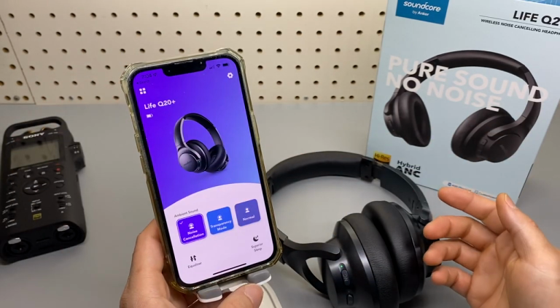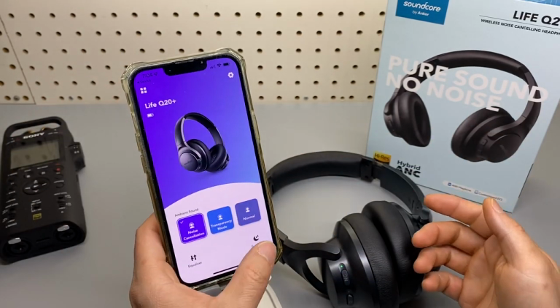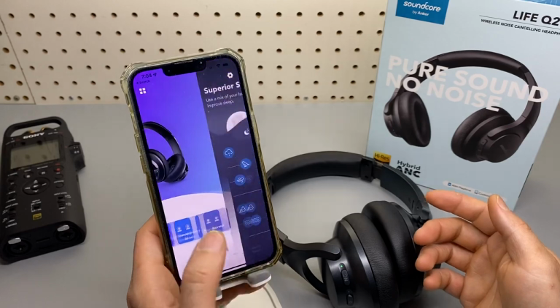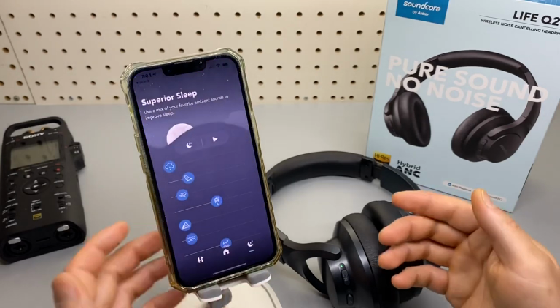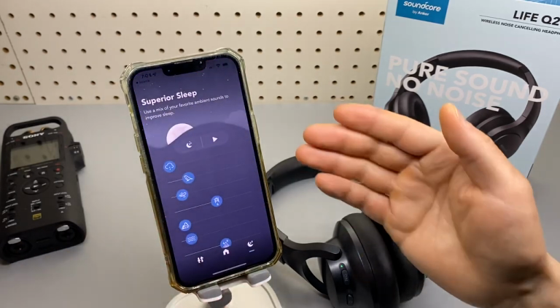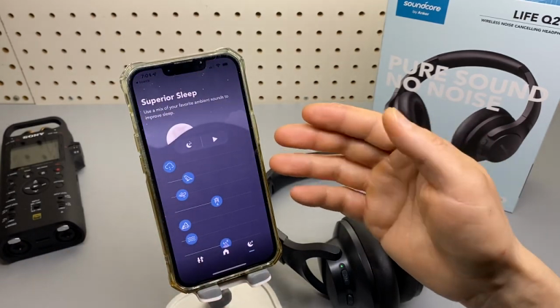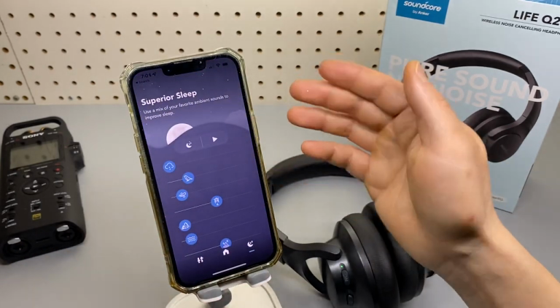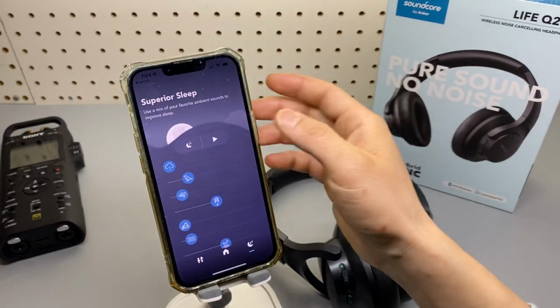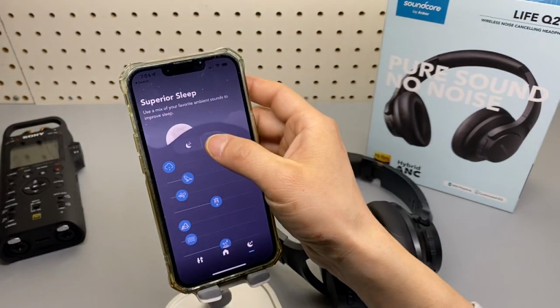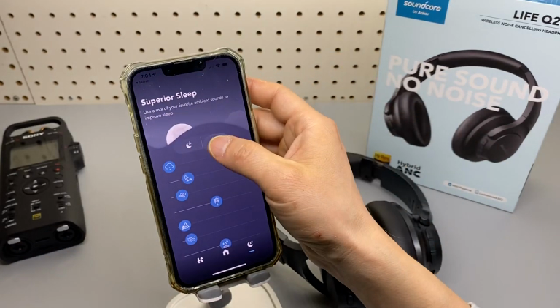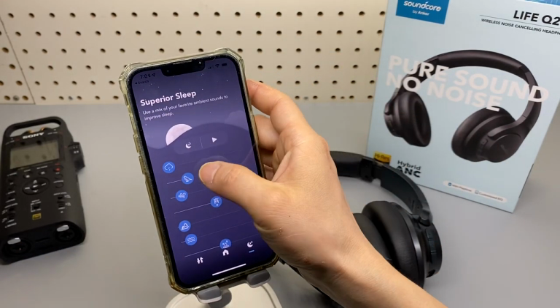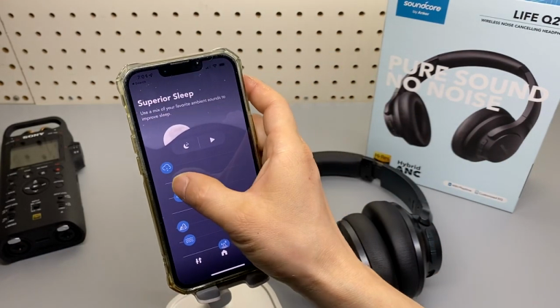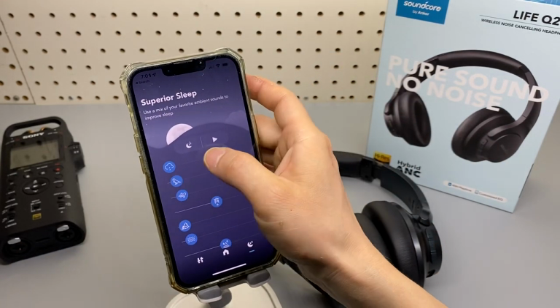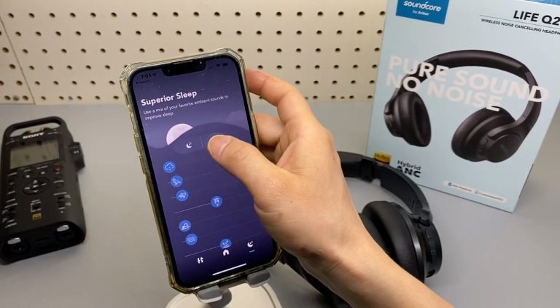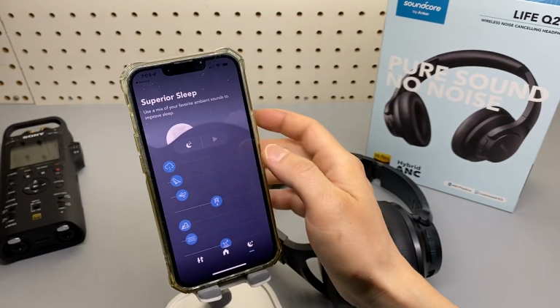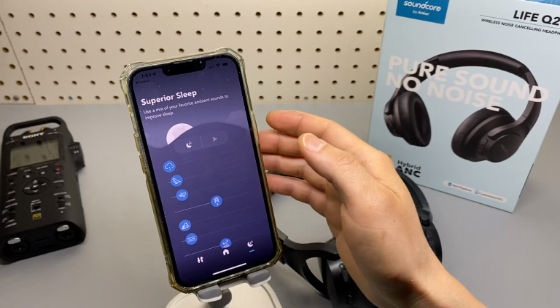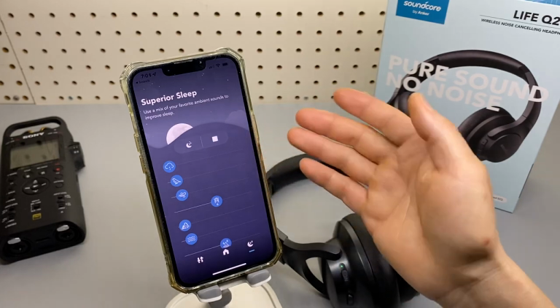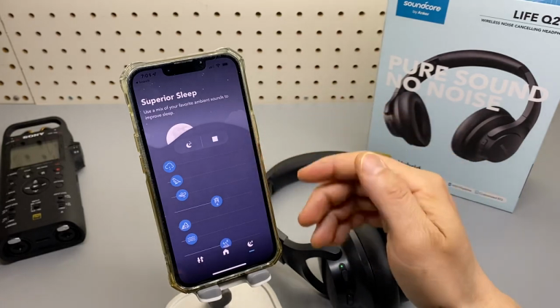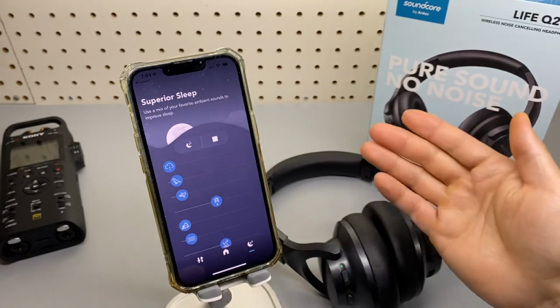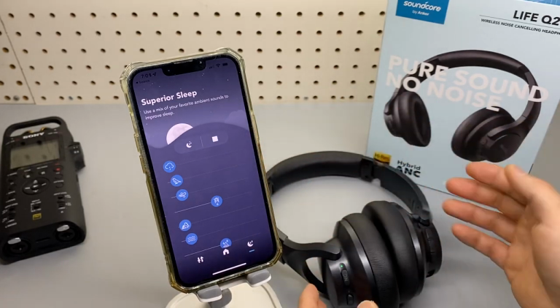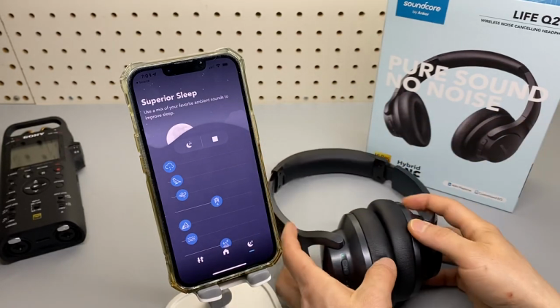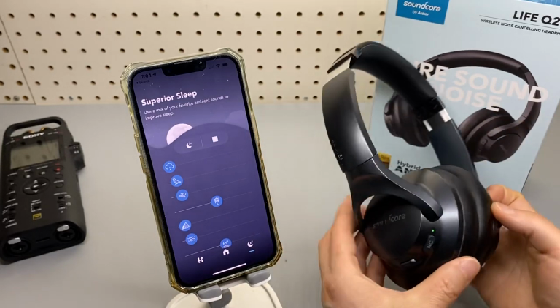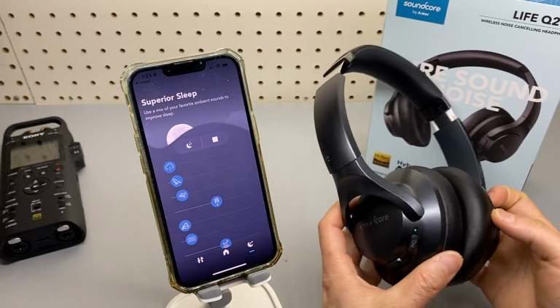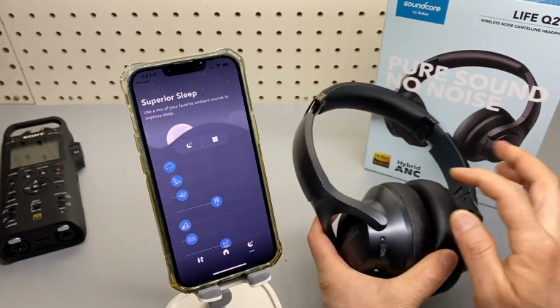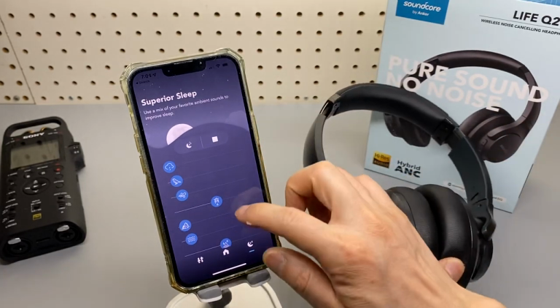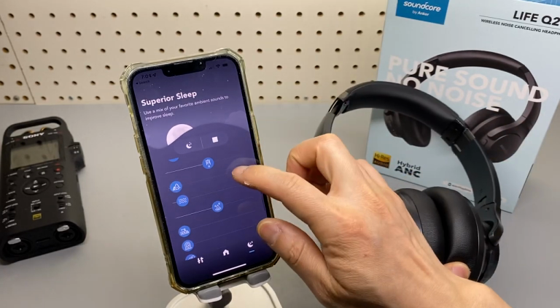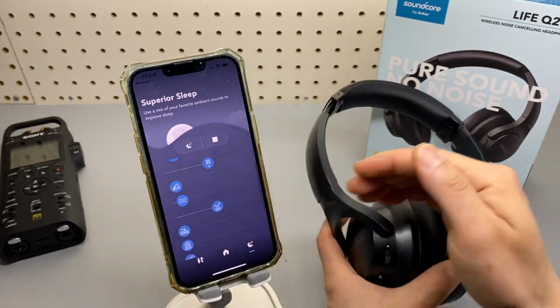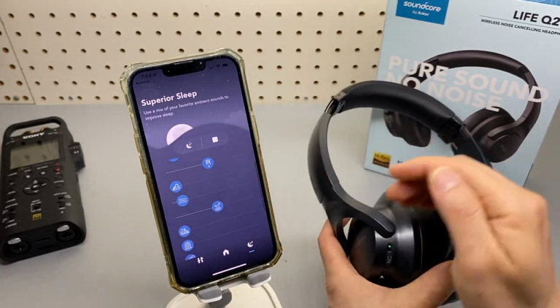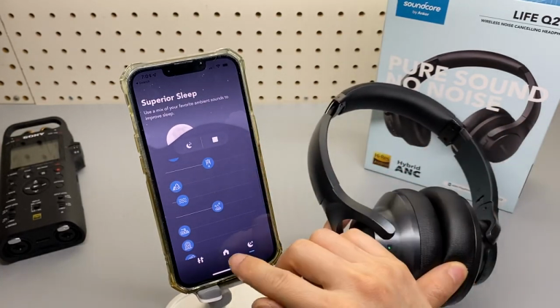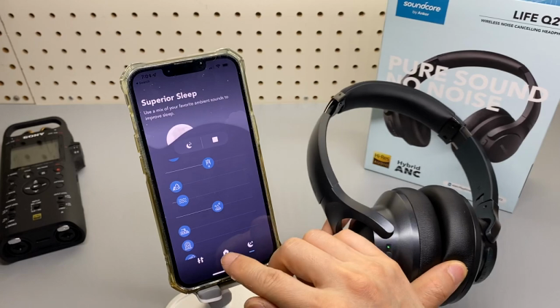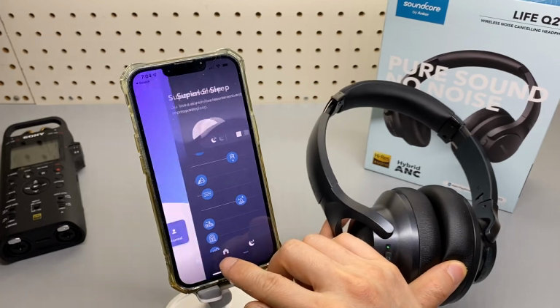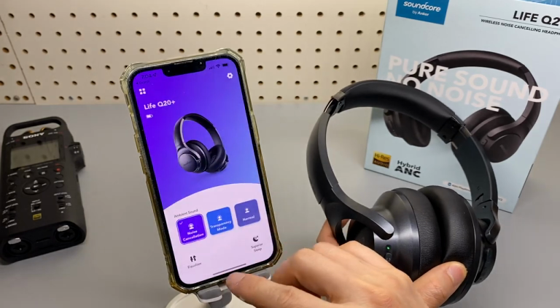You also get the sleep function in the app. It basically plays white noise through the headset. And that's it.